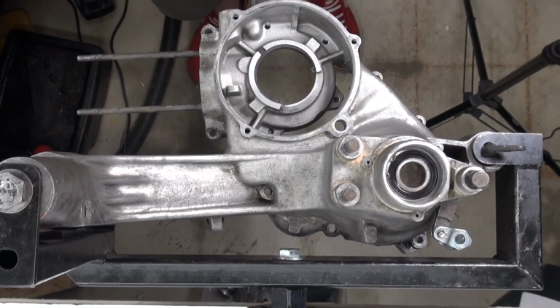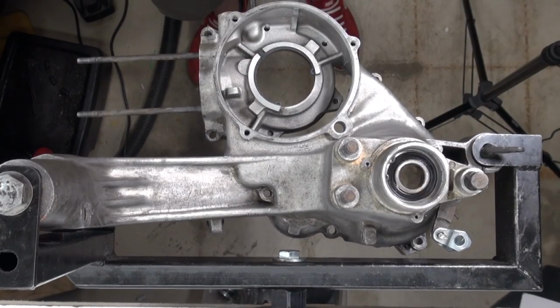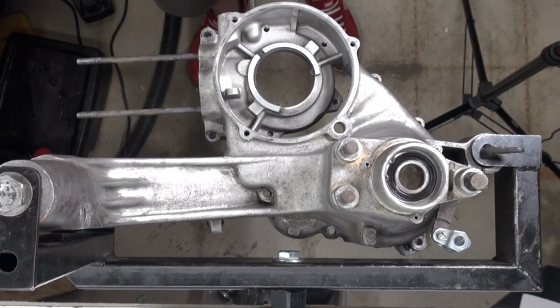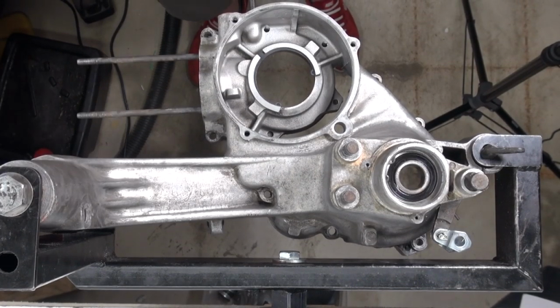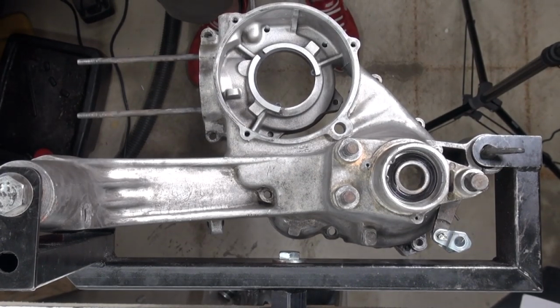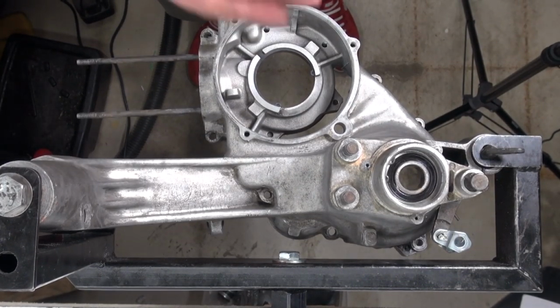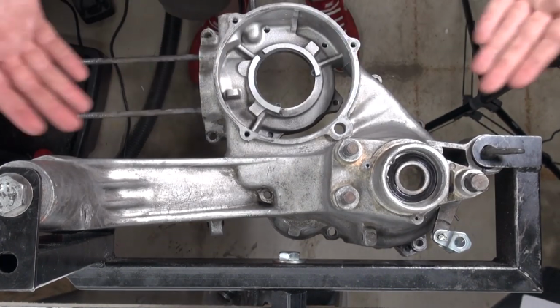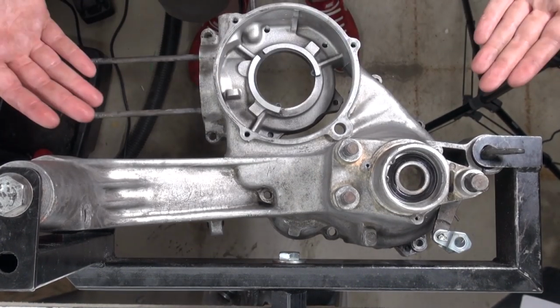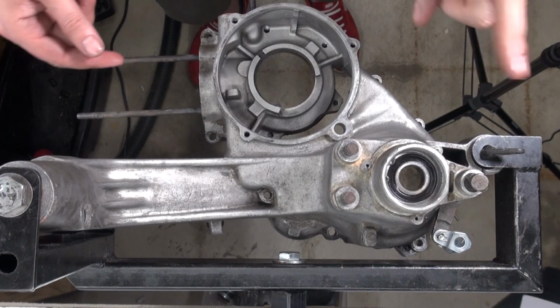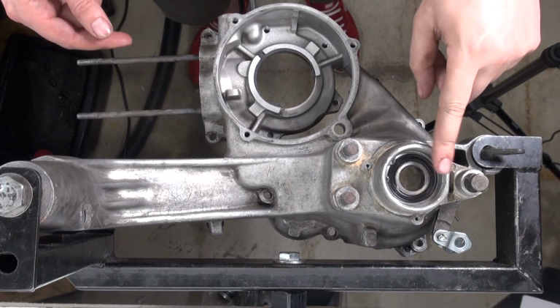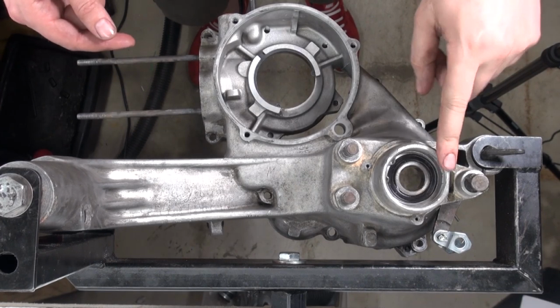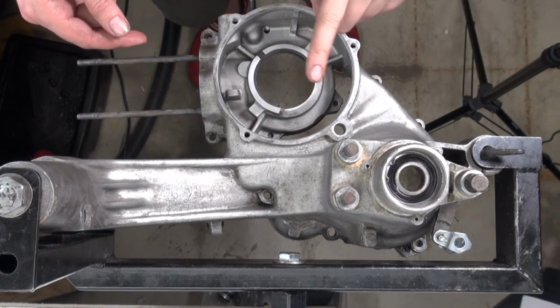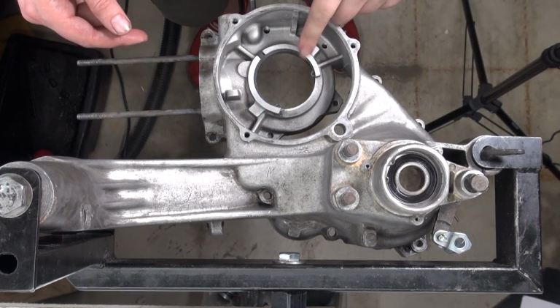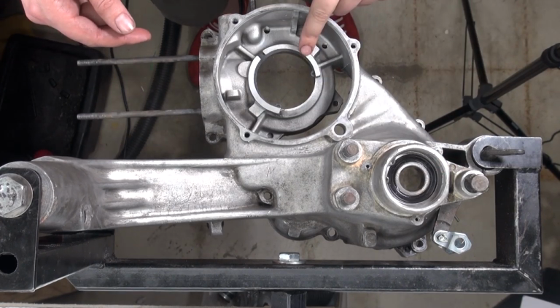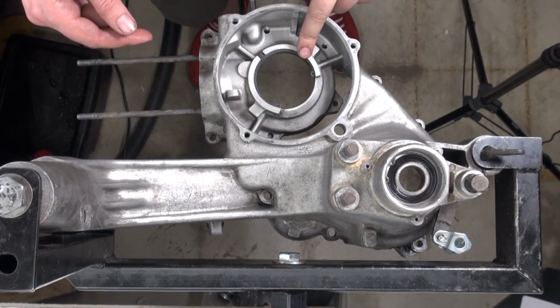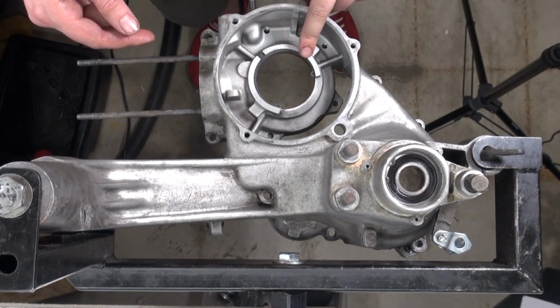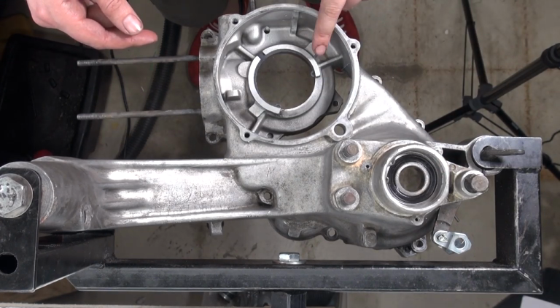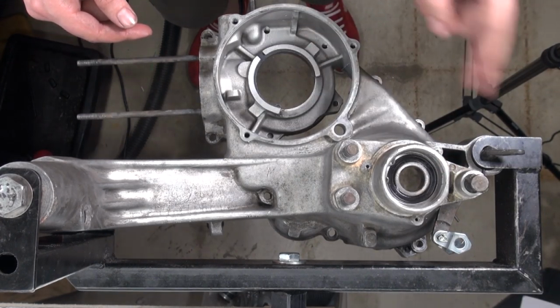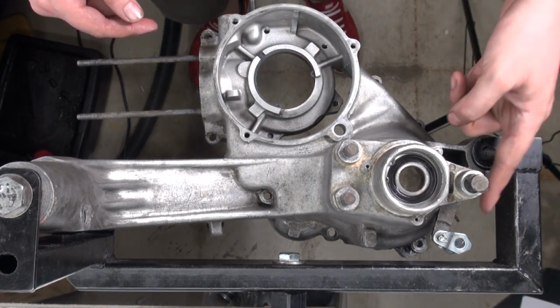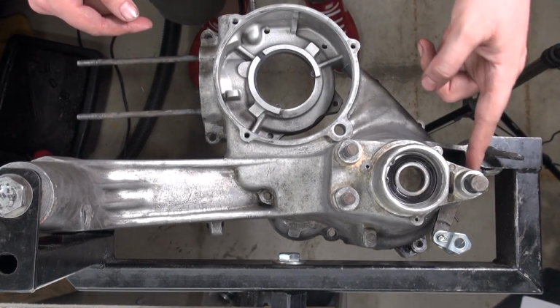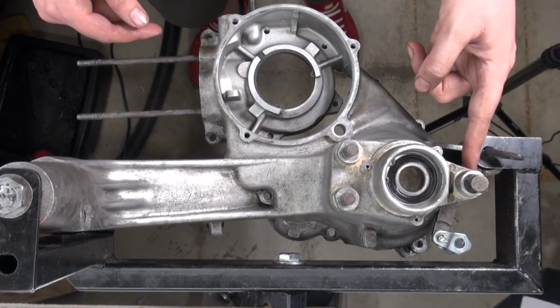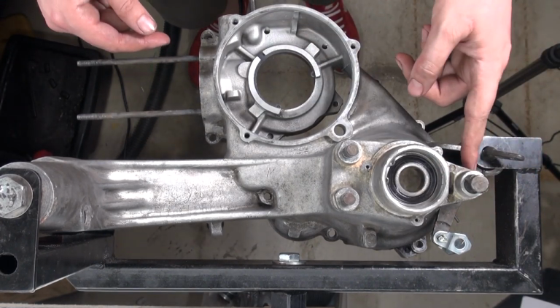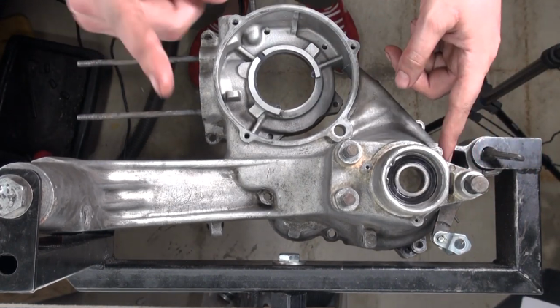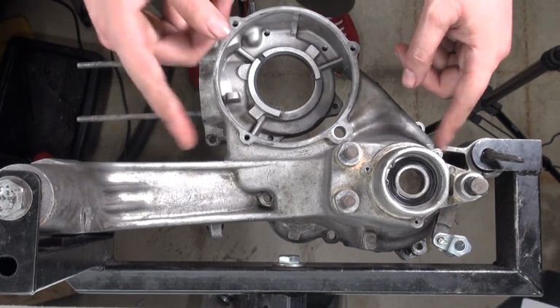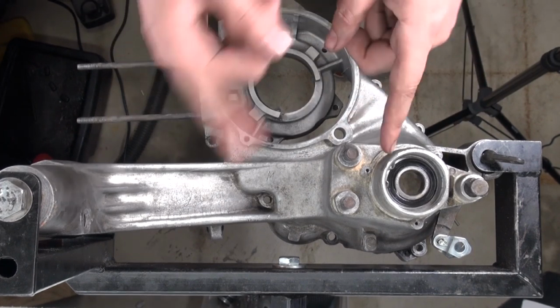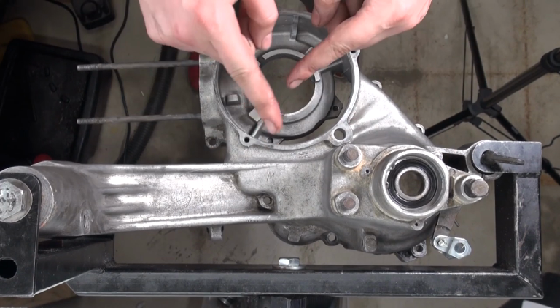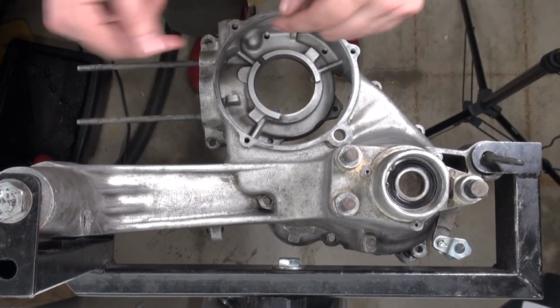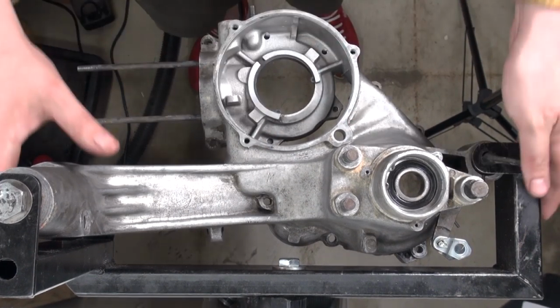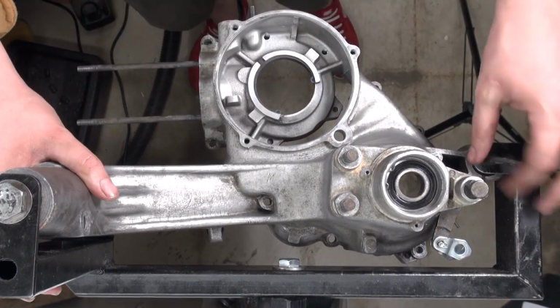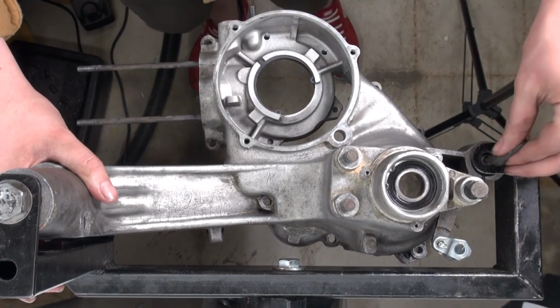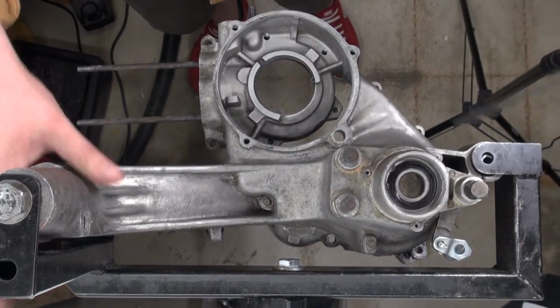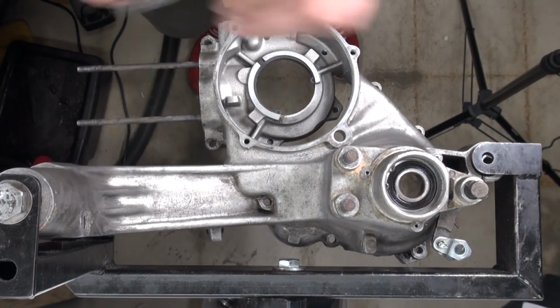At this point I cleaned up the engine to get all the aluminum shavings out, and I already put a bearing in for the driveshaft. So next up would be our crankshaft bearing, and on the other side would be our gearbox.